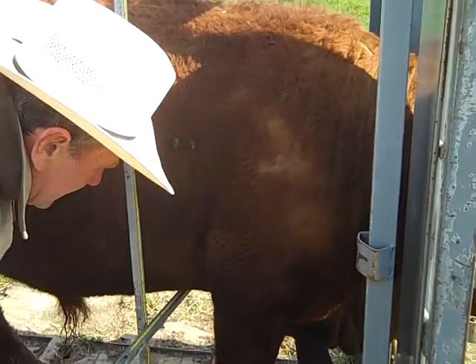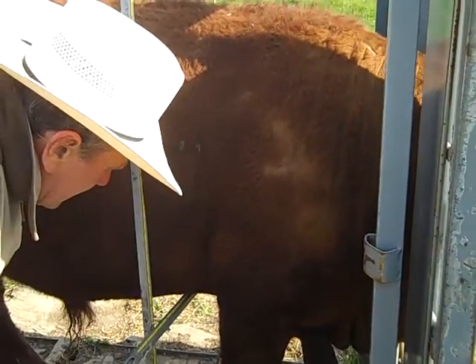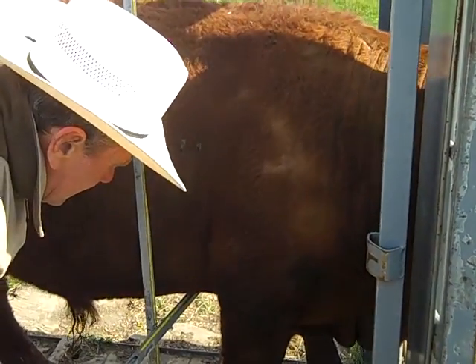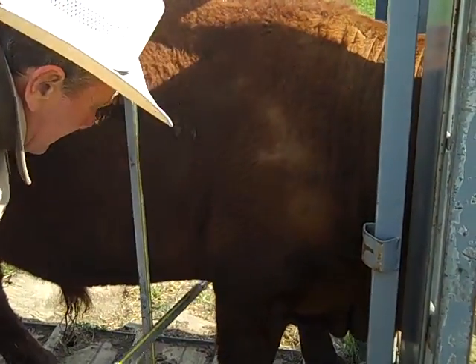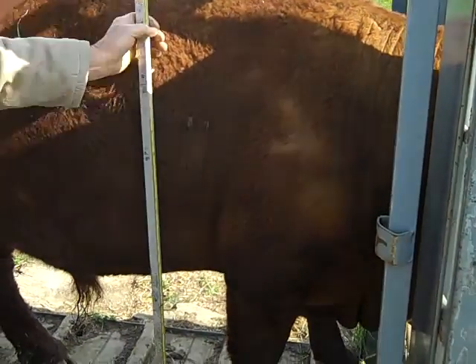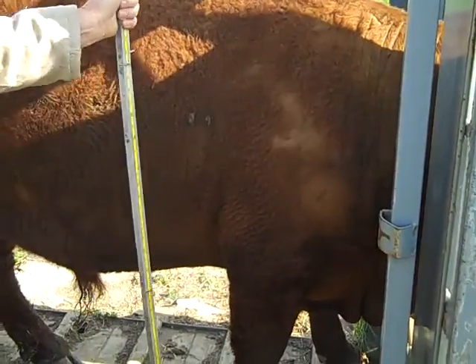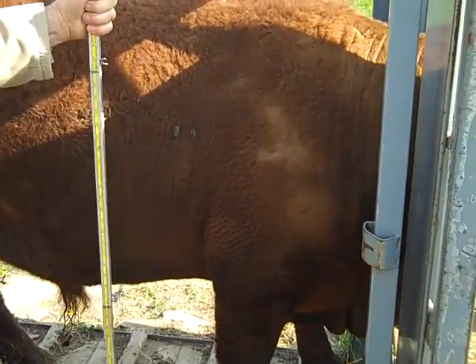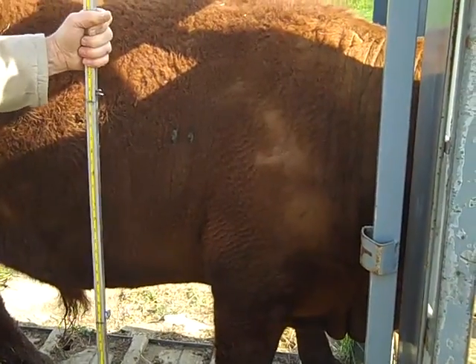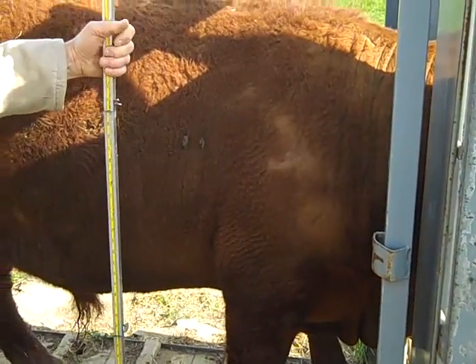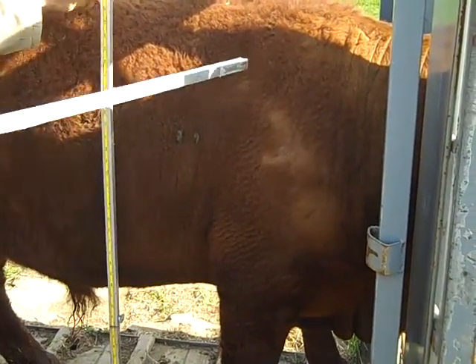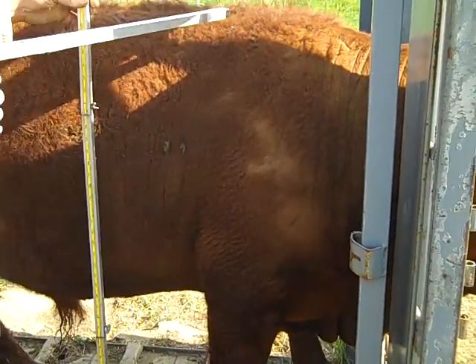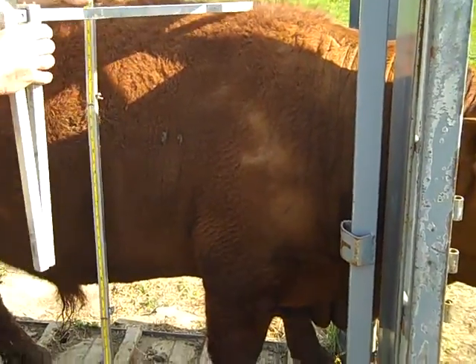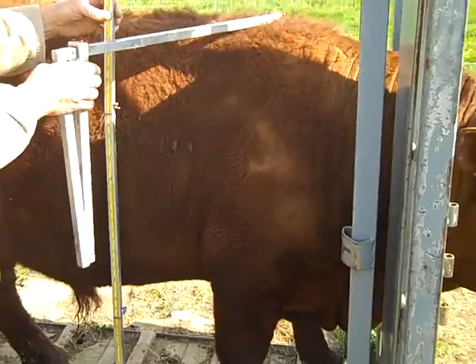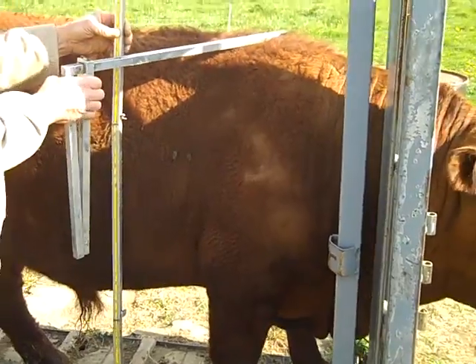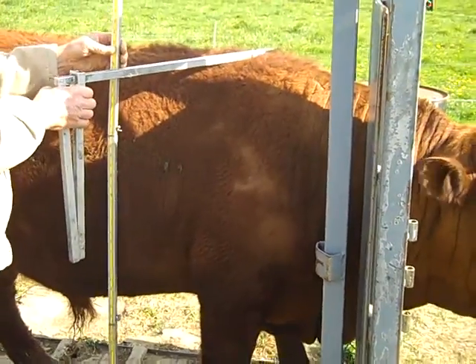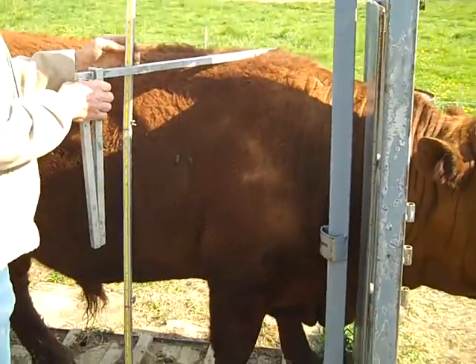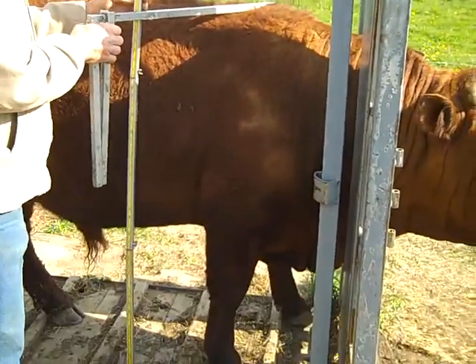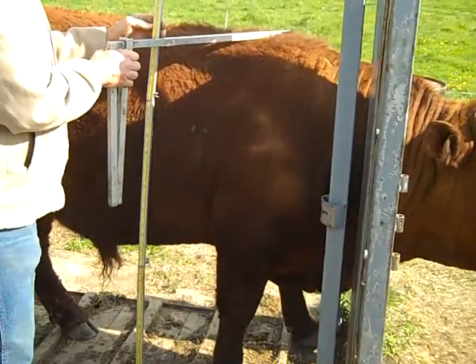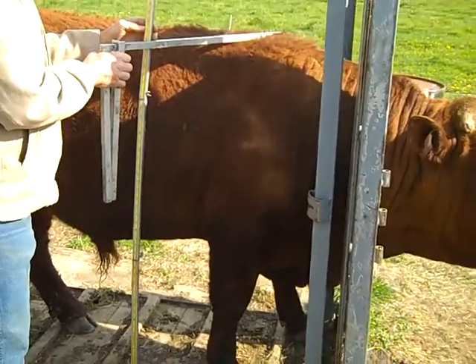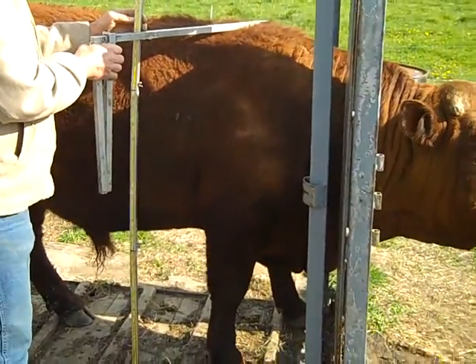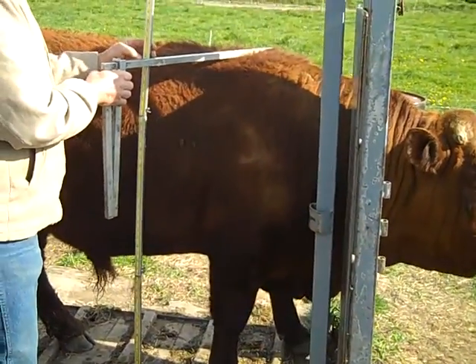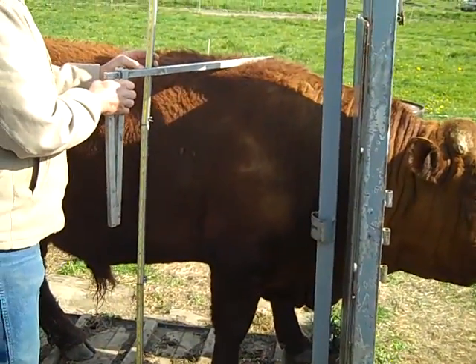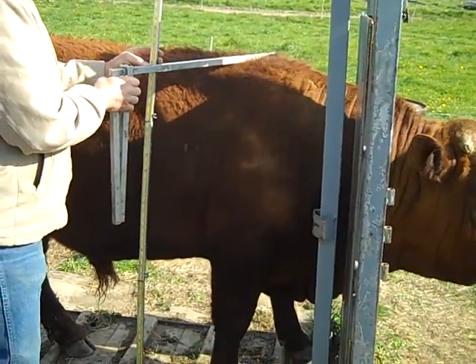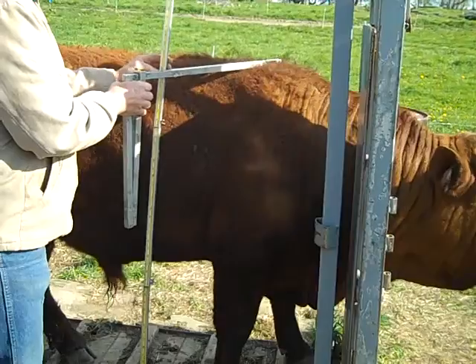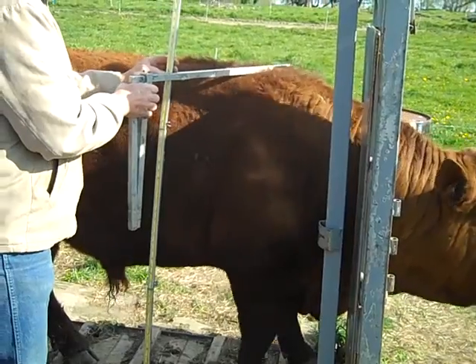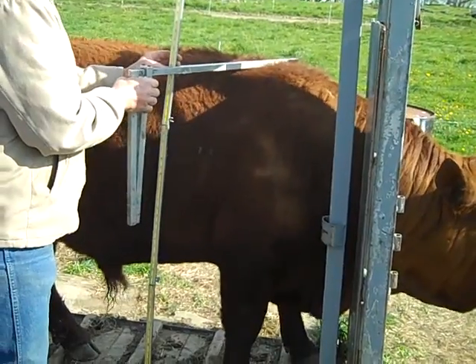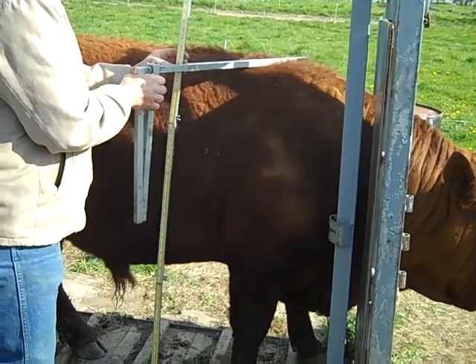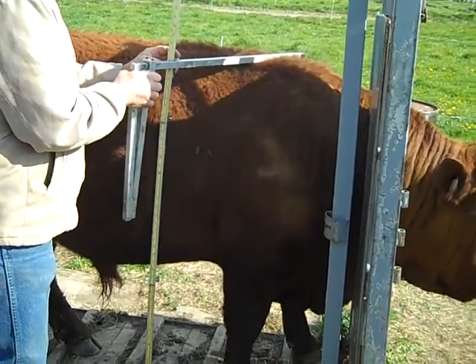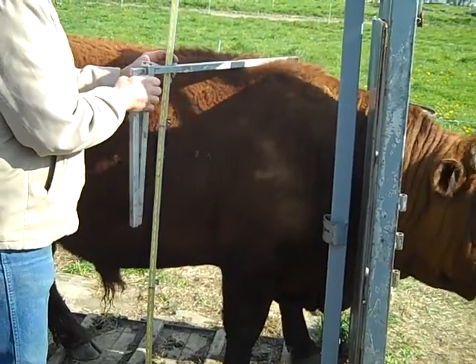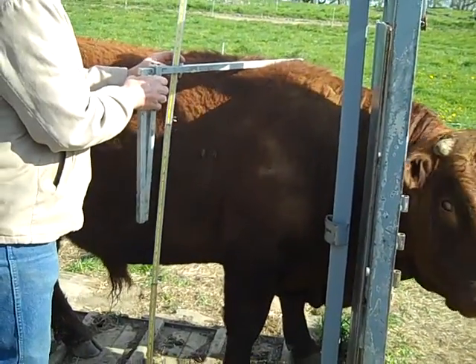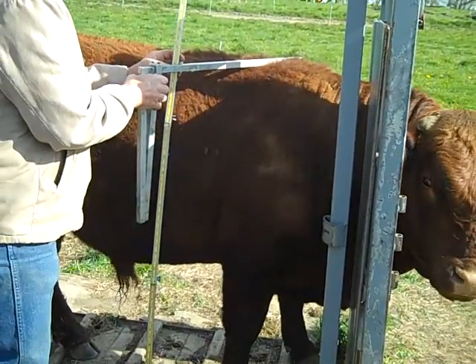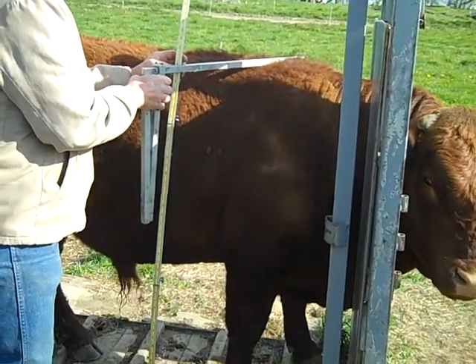The volume of the carcass — we know if it's going to be a 60, 65, or 70 percent carcass cutout — with this measurement and the measurement of the rump width and the height ratio percent.